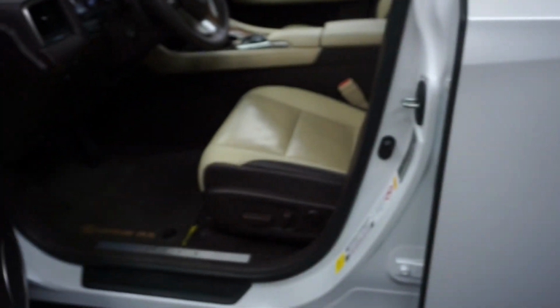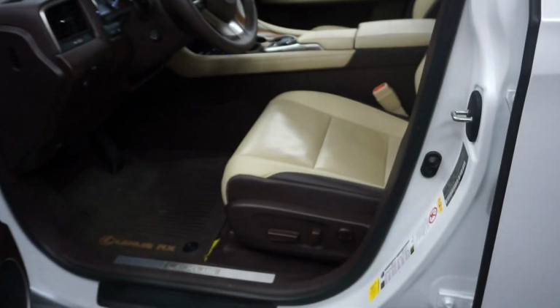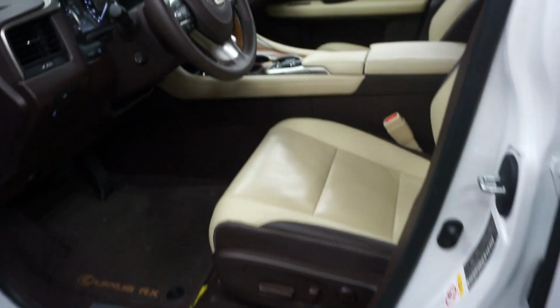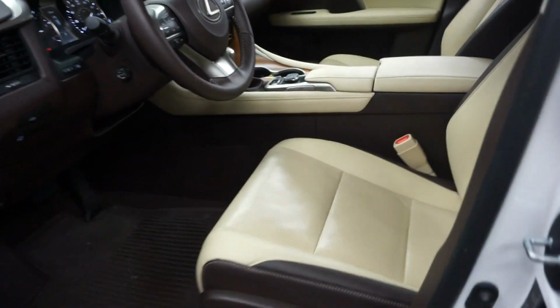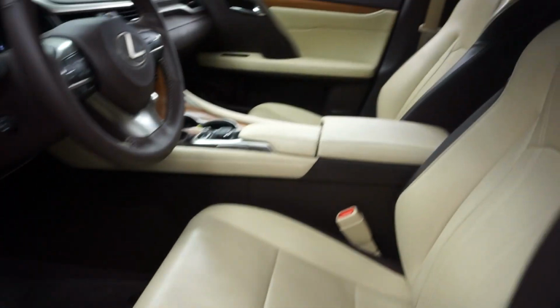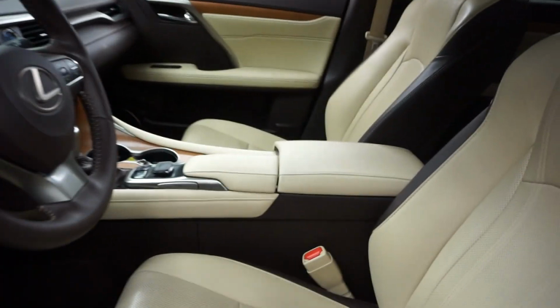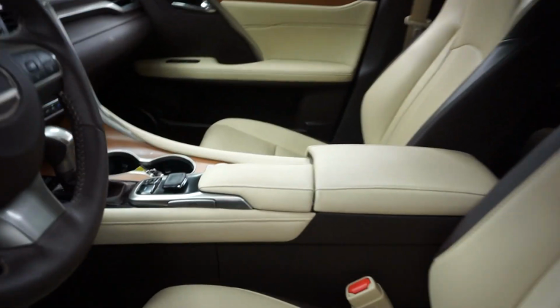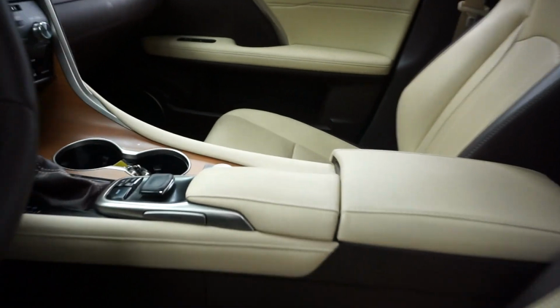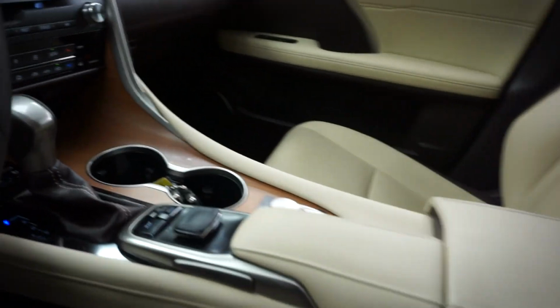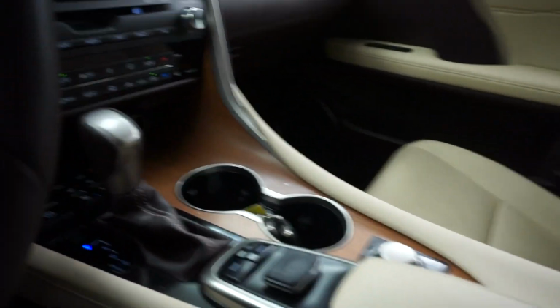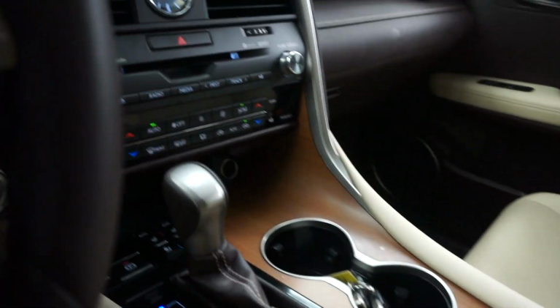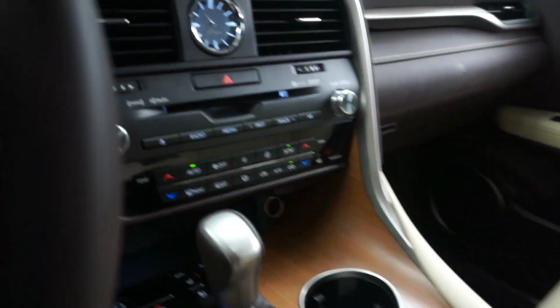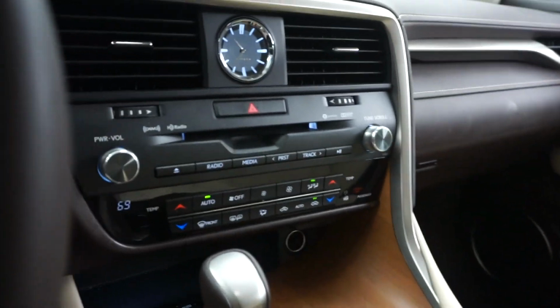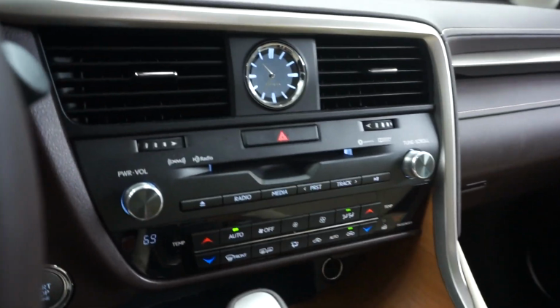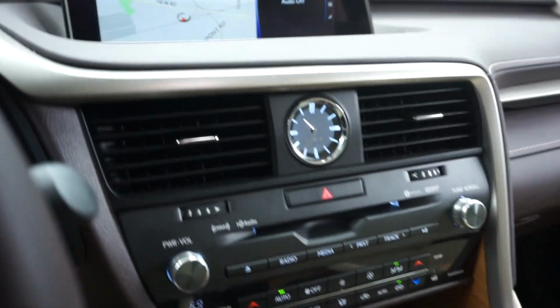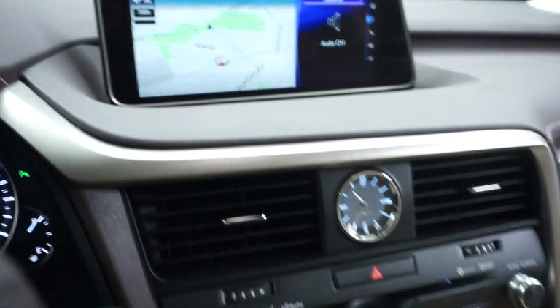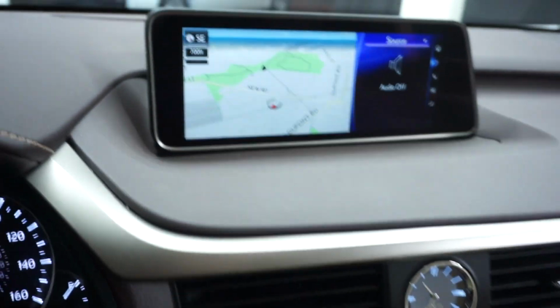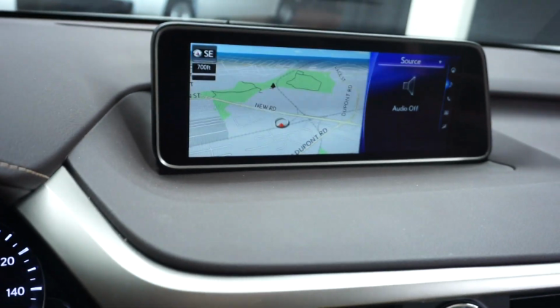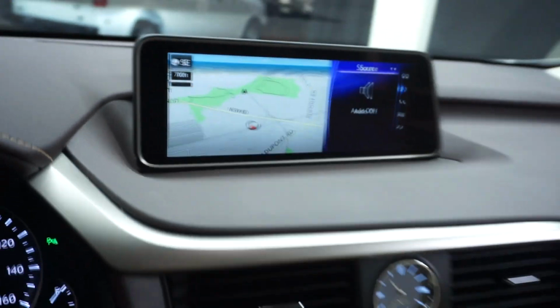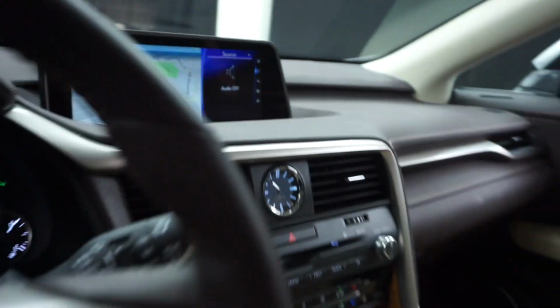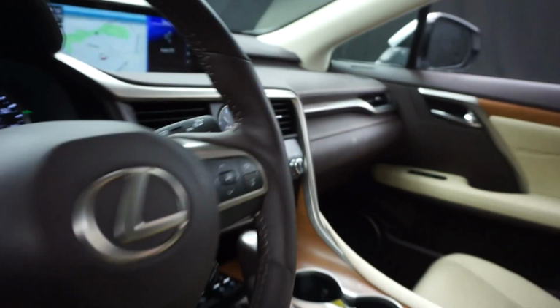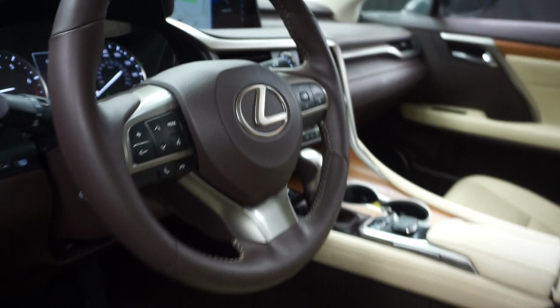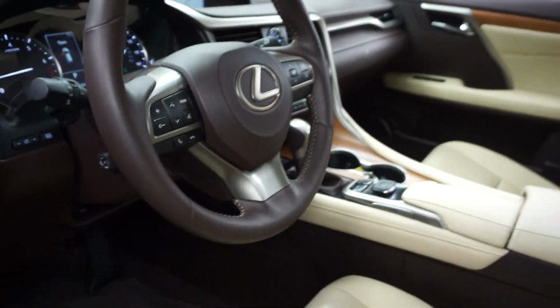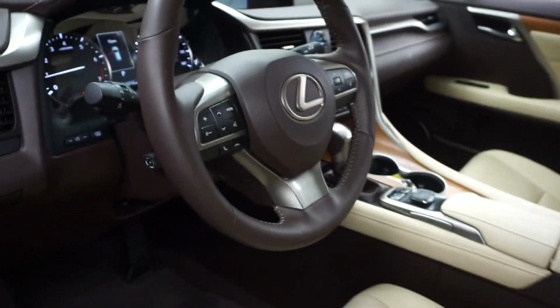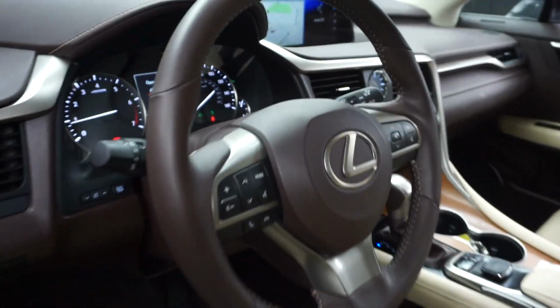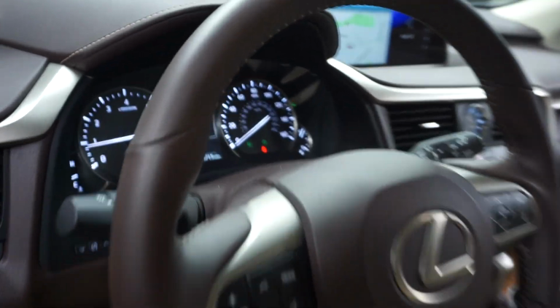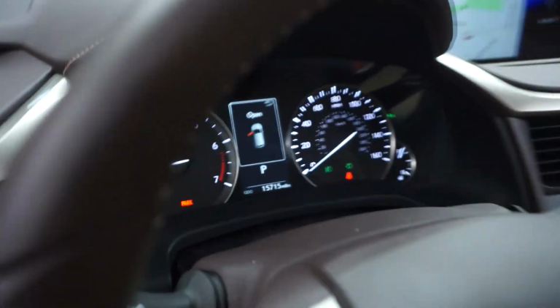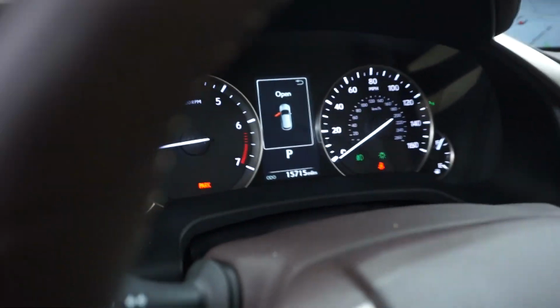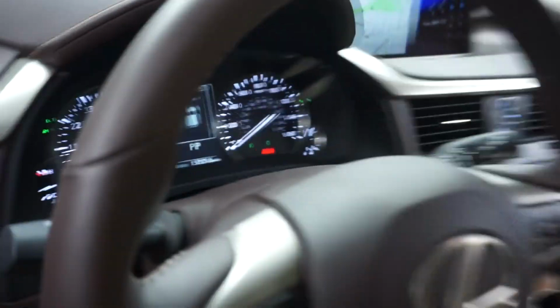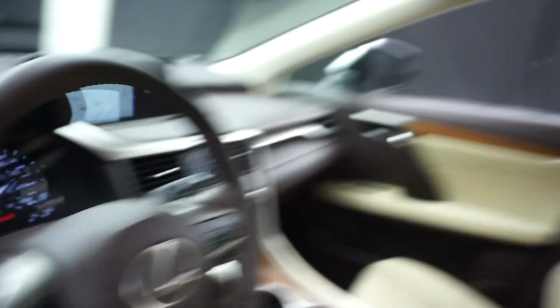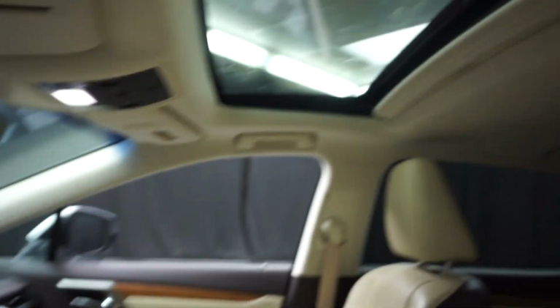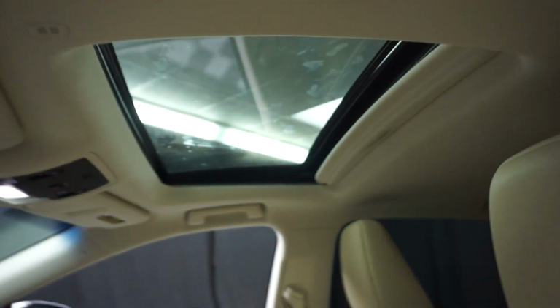It's got tan leather interior, power bucket seats, heated and cooled seats, CD, satellite radio, navigation, rear-view camera, leather steering, and 15,000 miles.